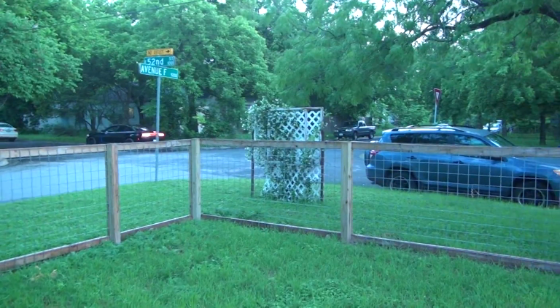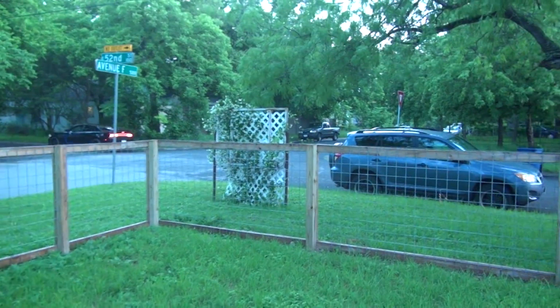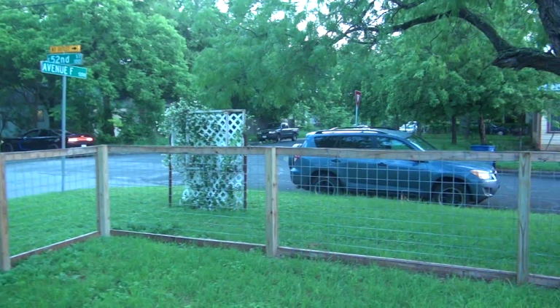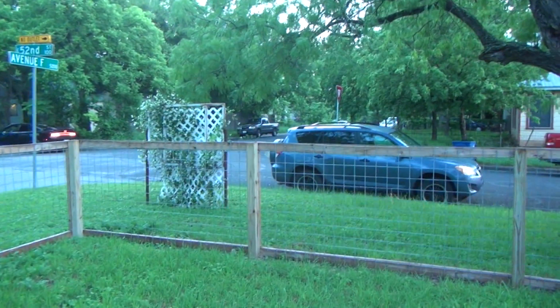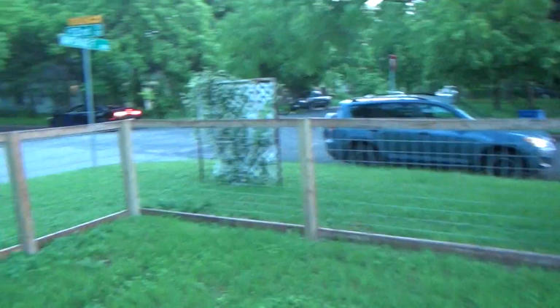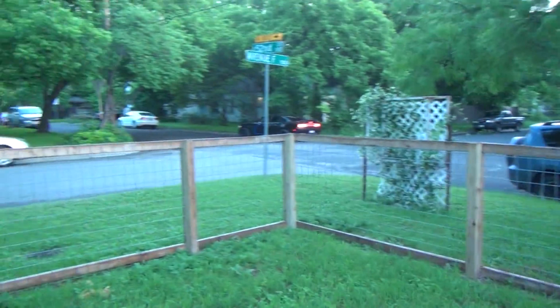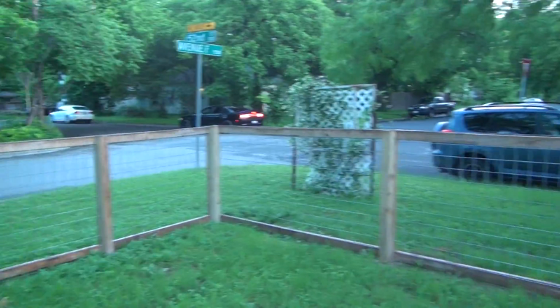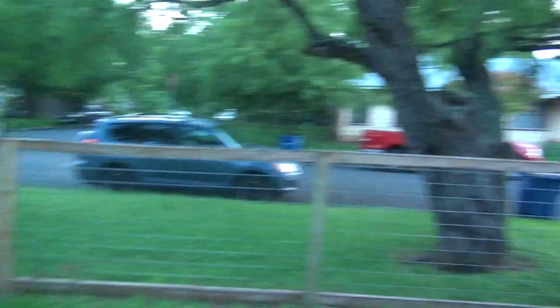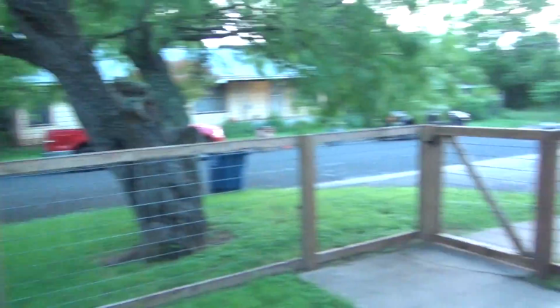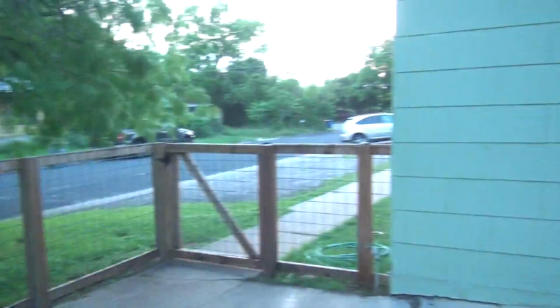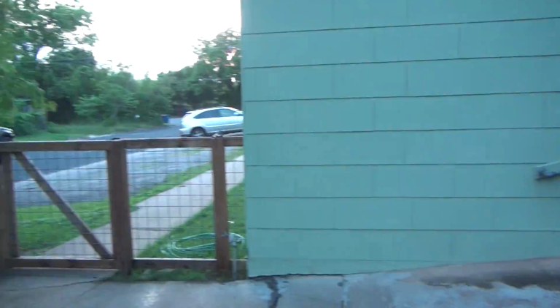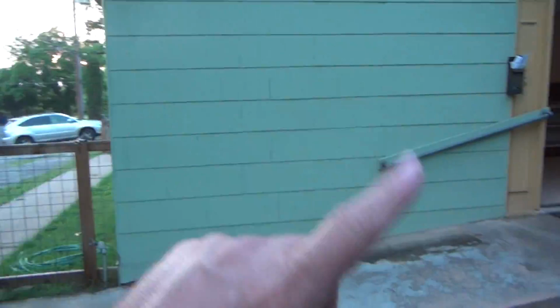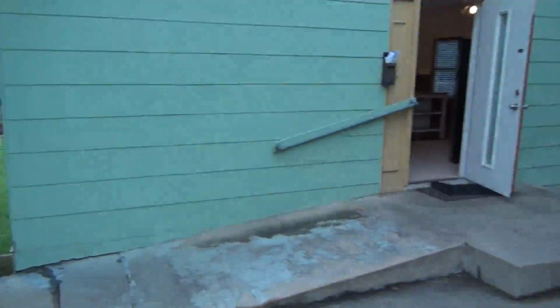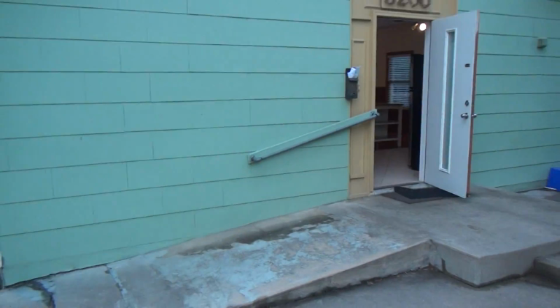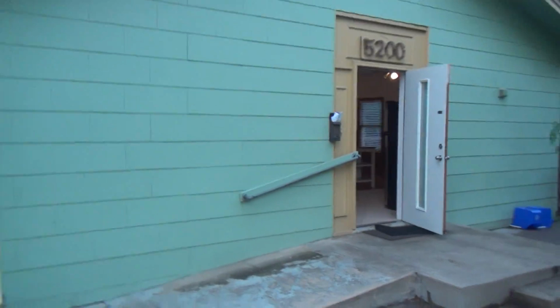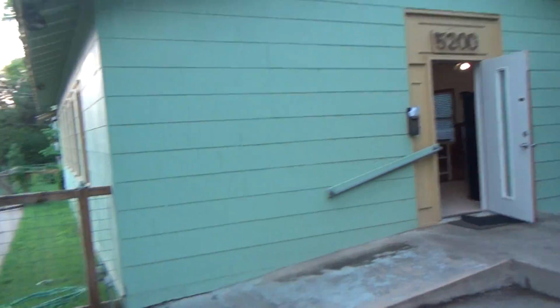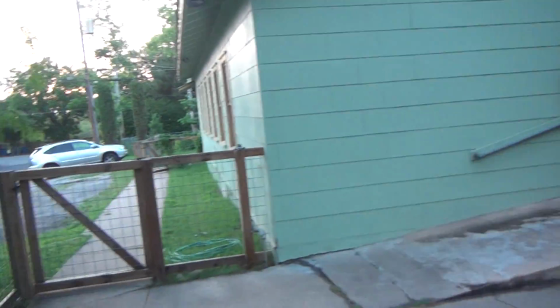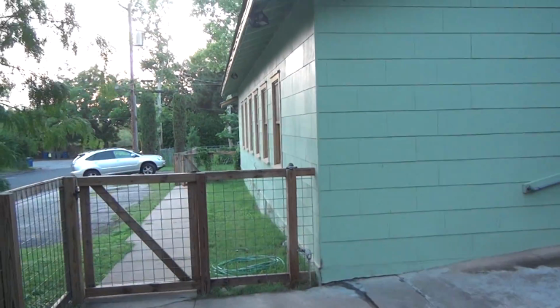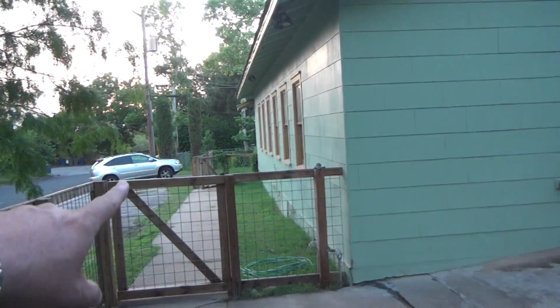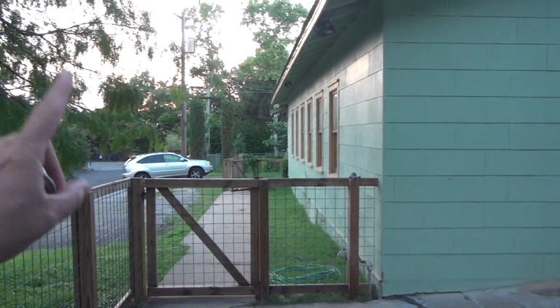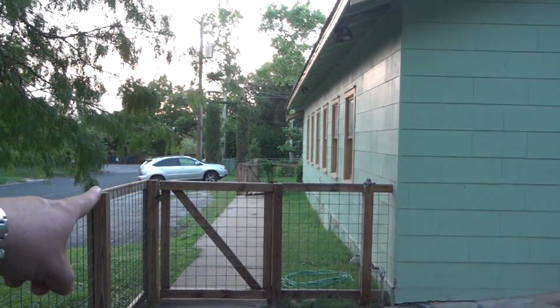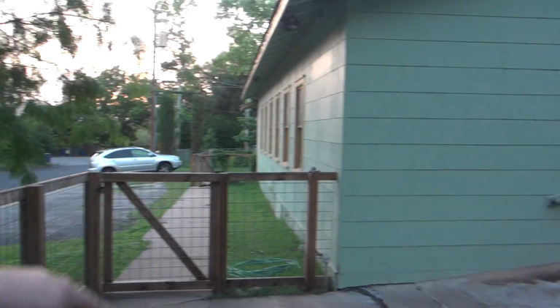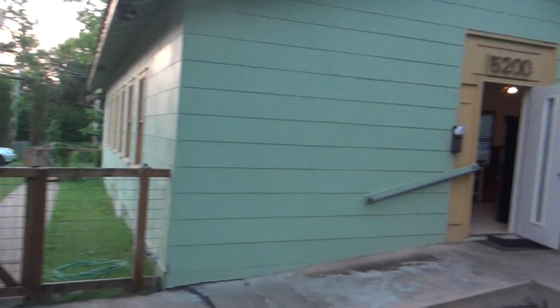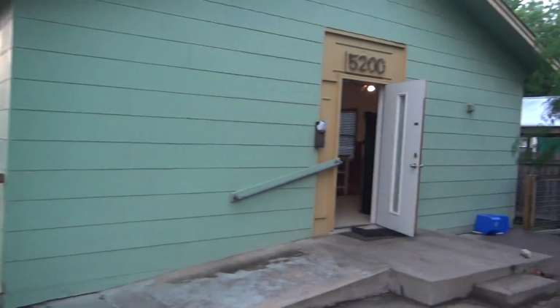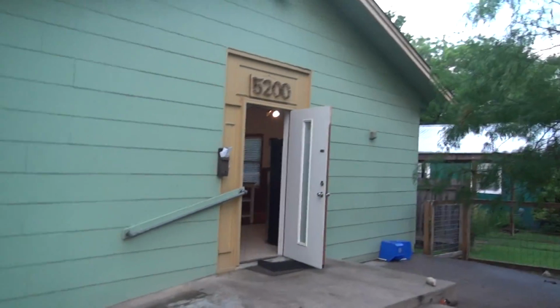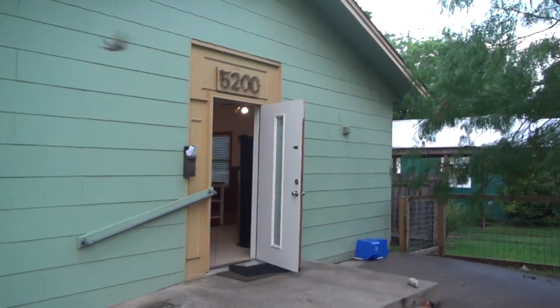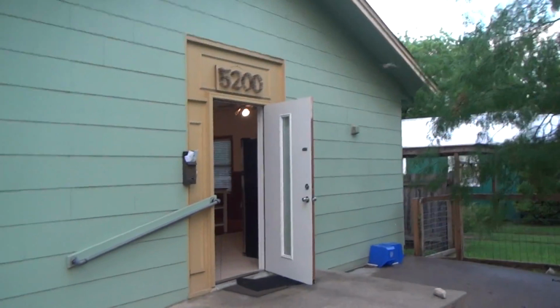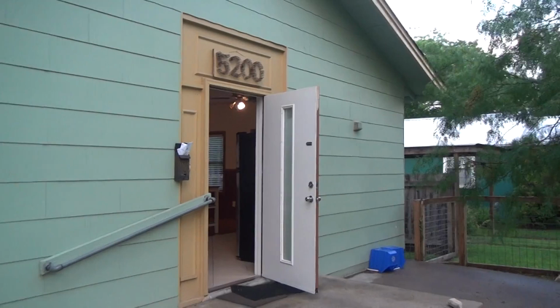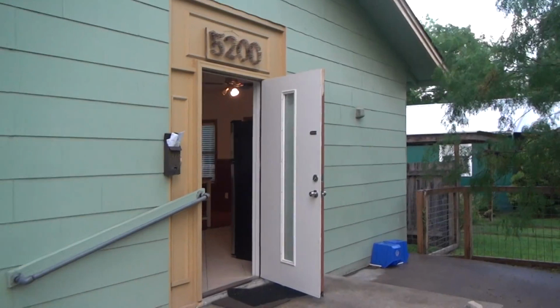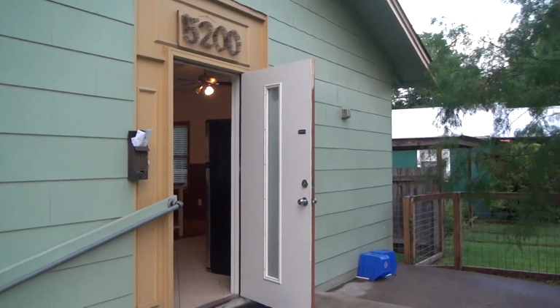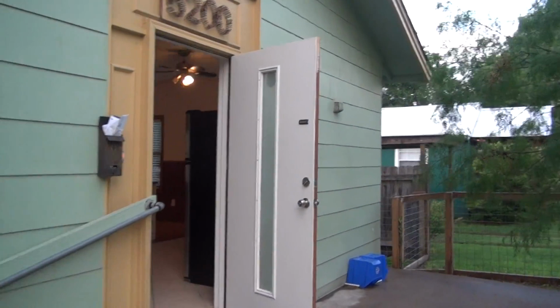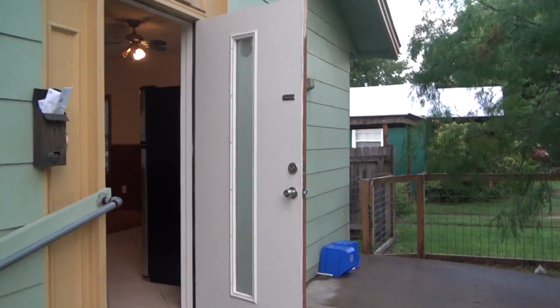Here we are on the corner of 52nd and Avenue F in this fantastic little live/work property. It's actually a little converted church with six parking spaces. Come on in, let's go inside and check this out.